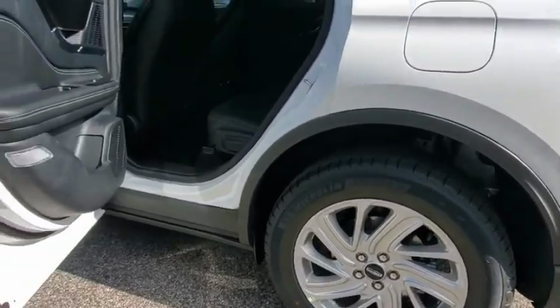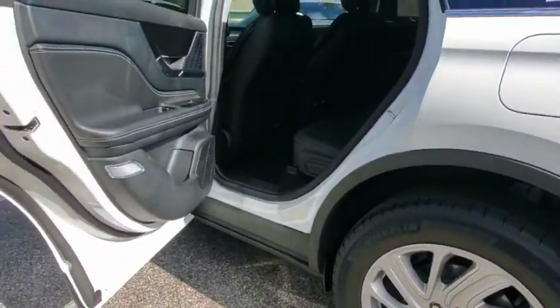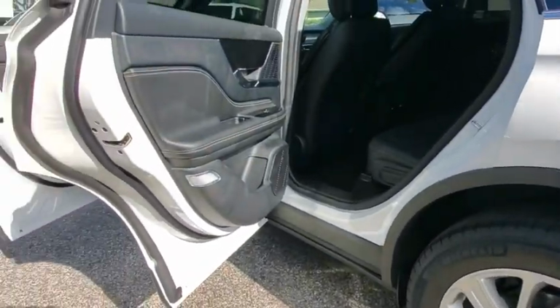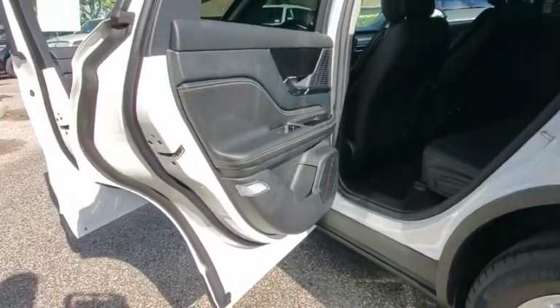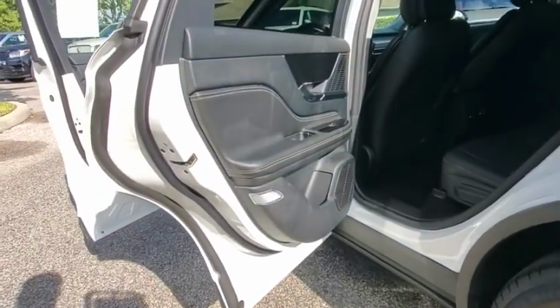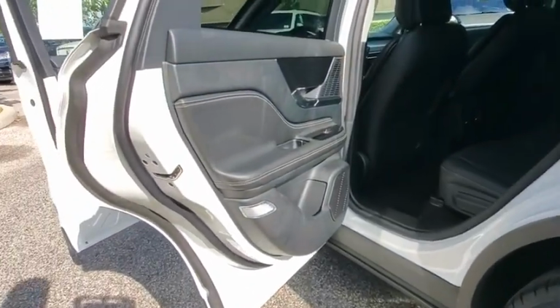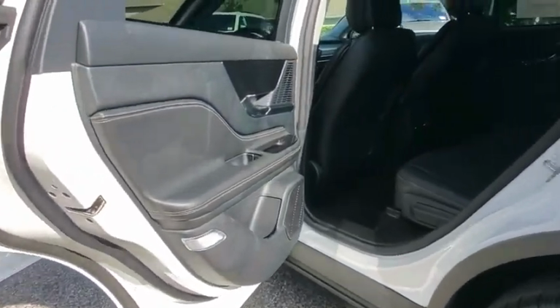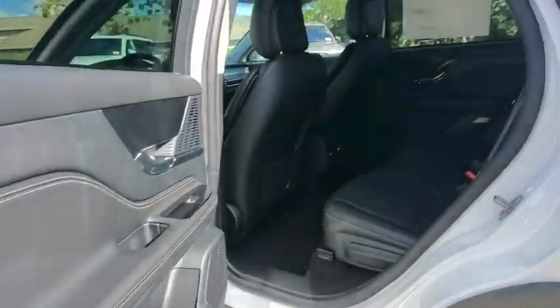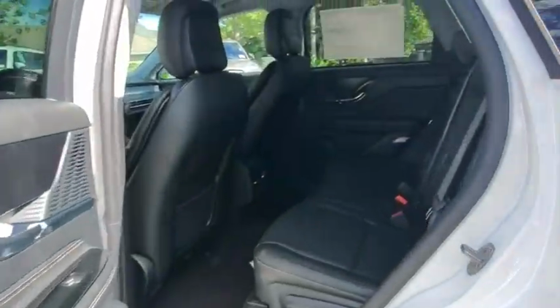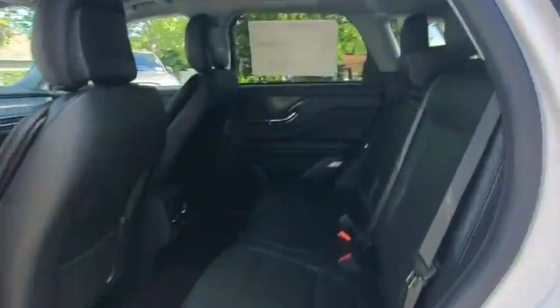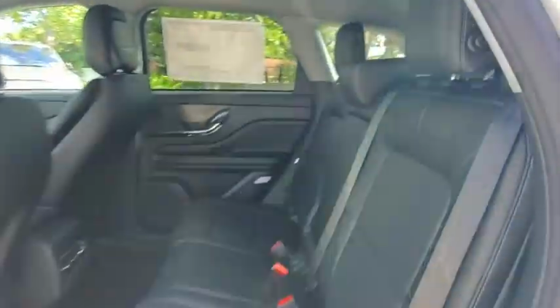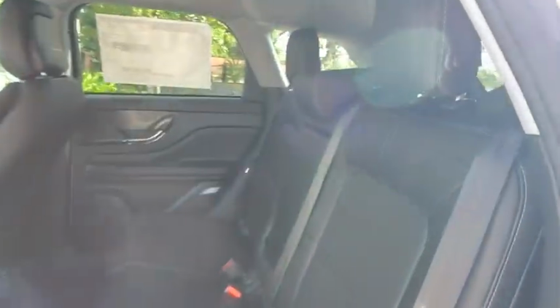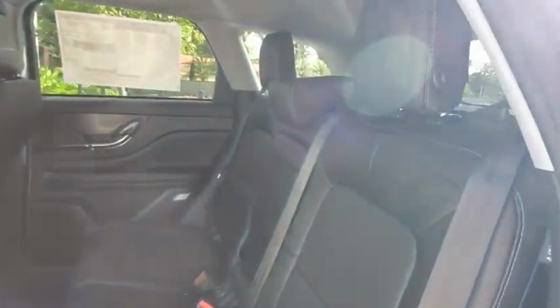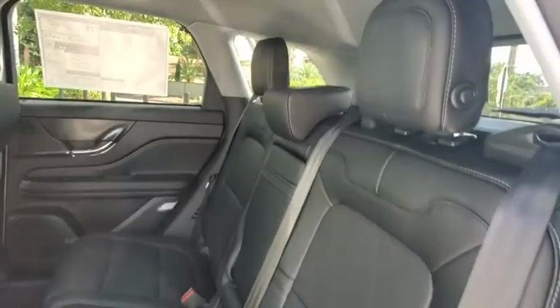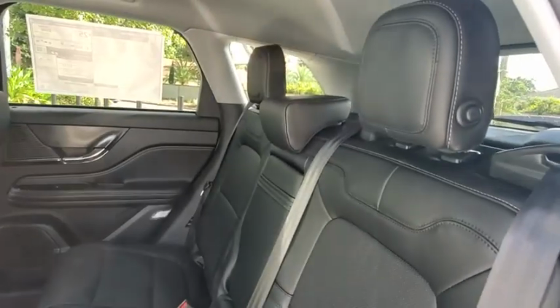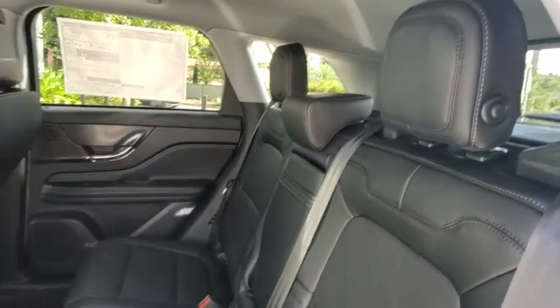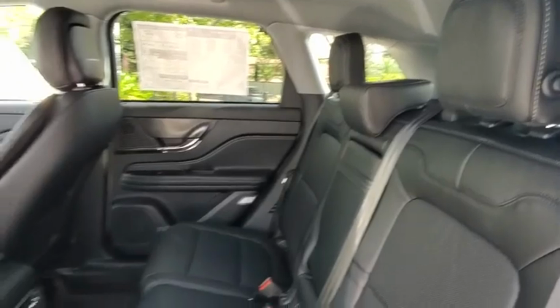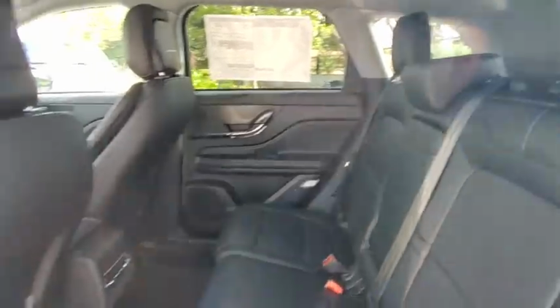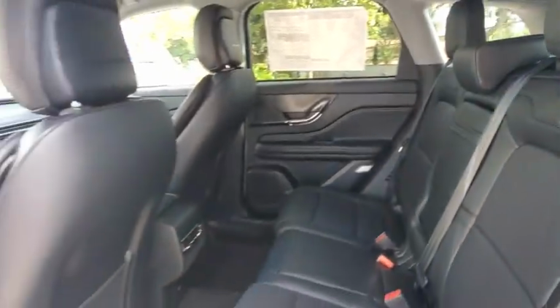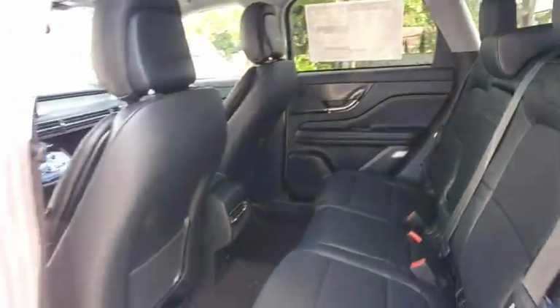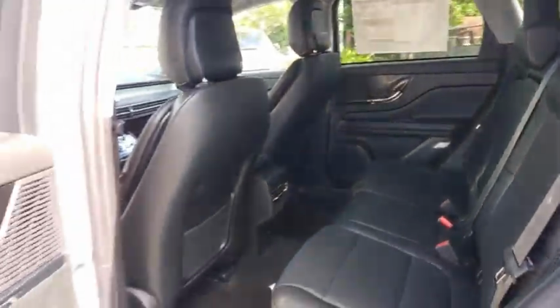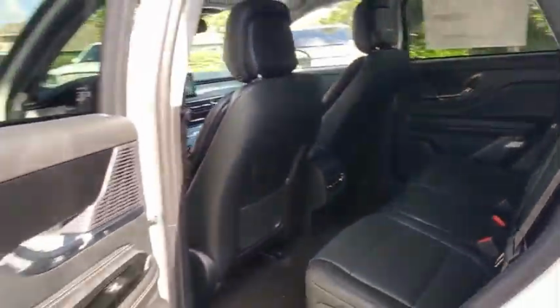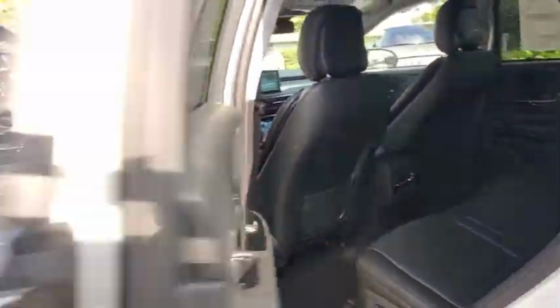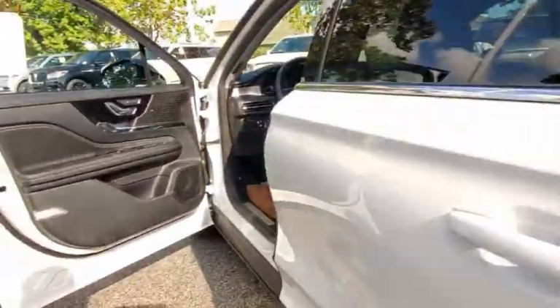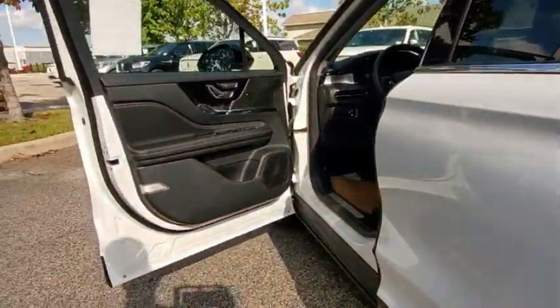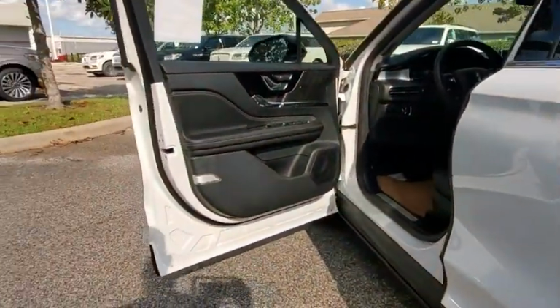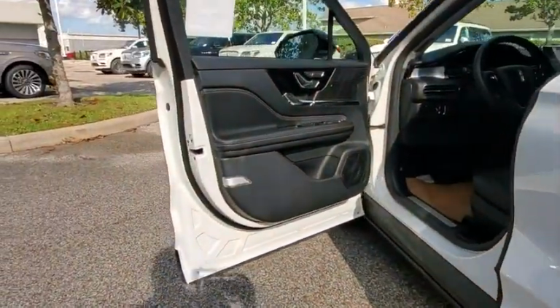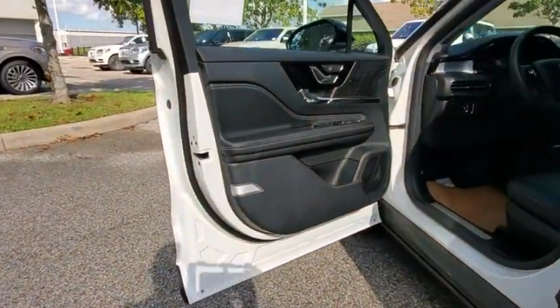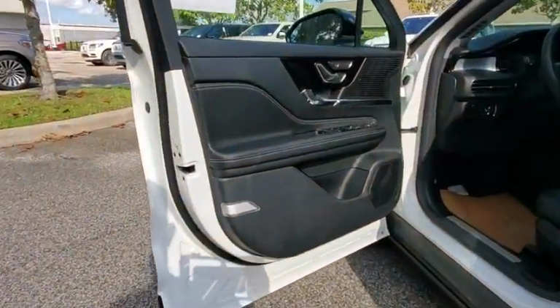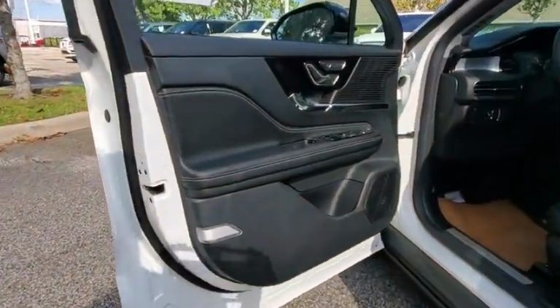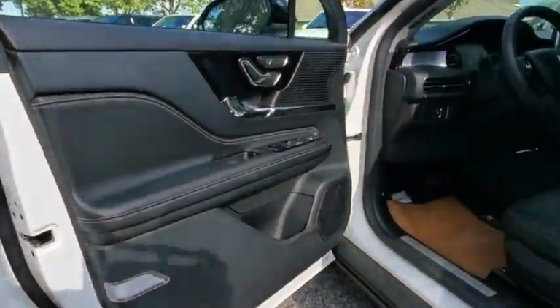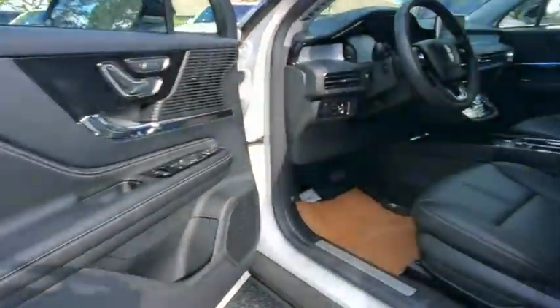Bluetooth, leather-wrapped steering wheel, power steering, adjustable steering wheel, cruise control, keyless start, auto-dimming rear-view mirror, floor mats, aluminum wheels.